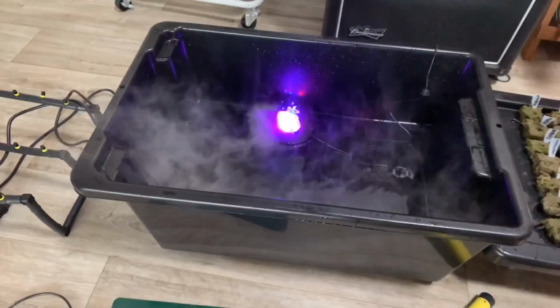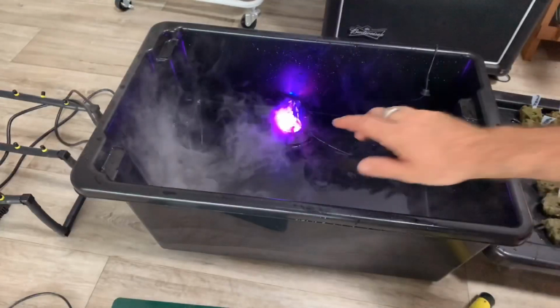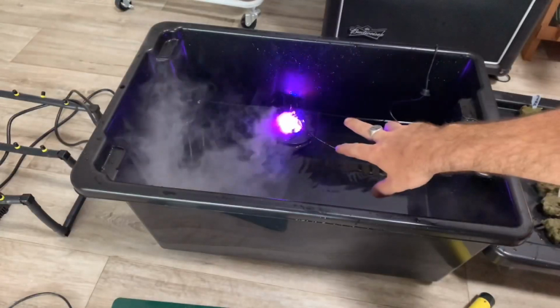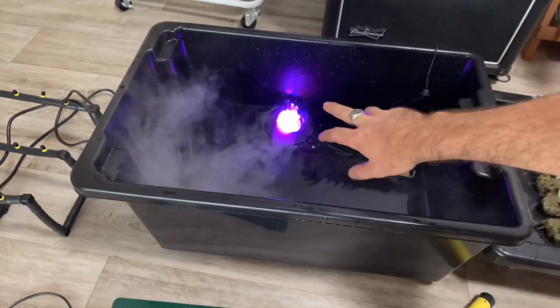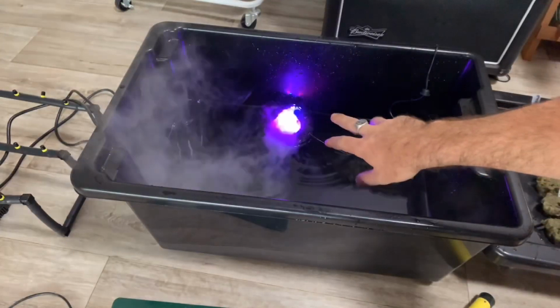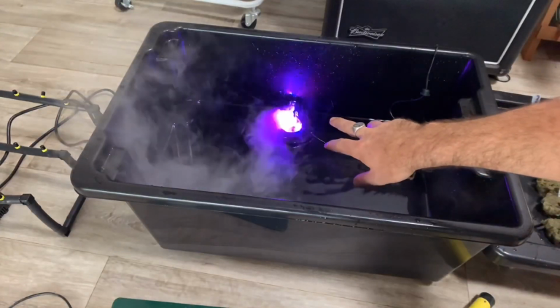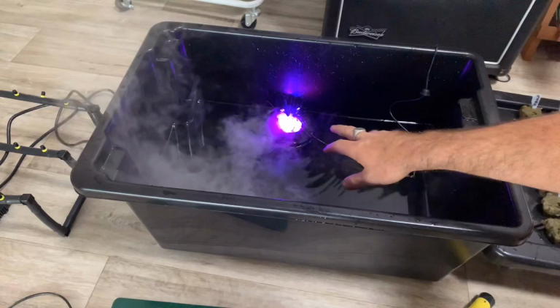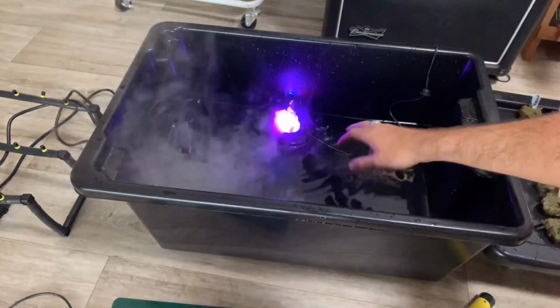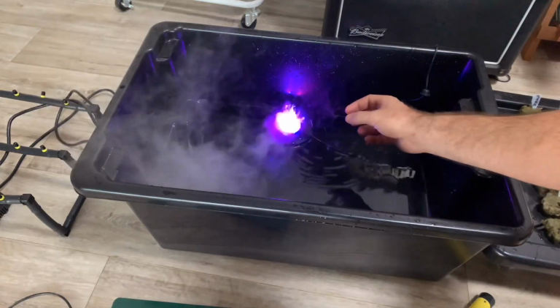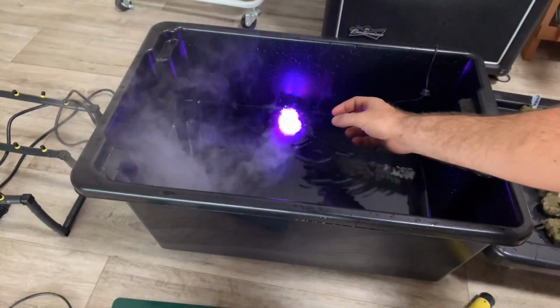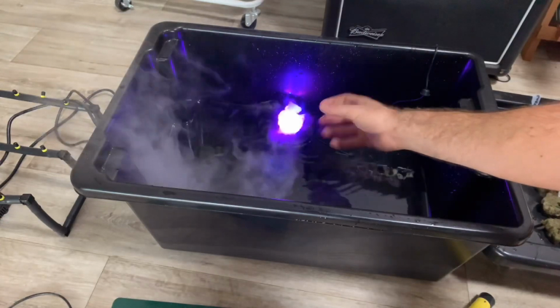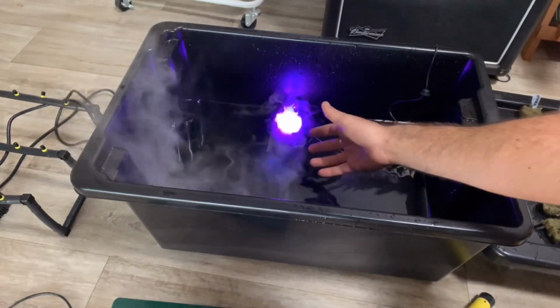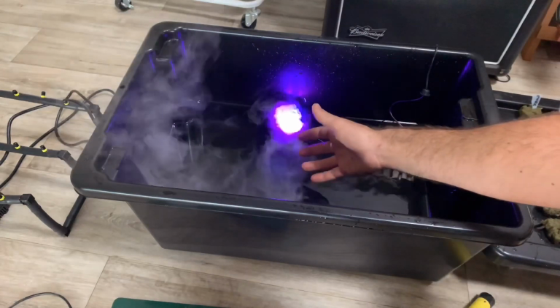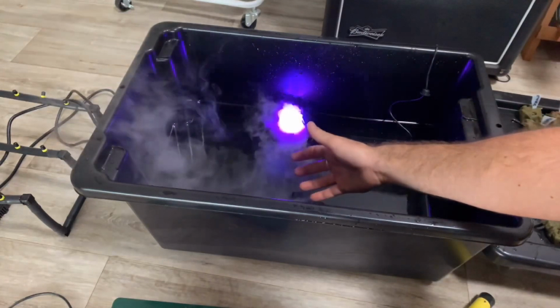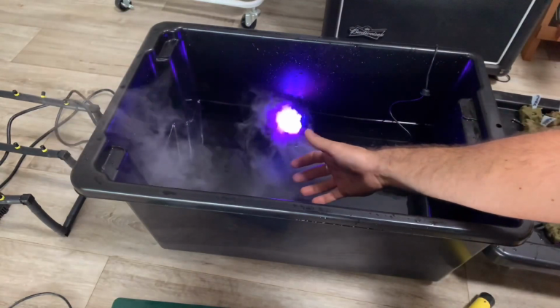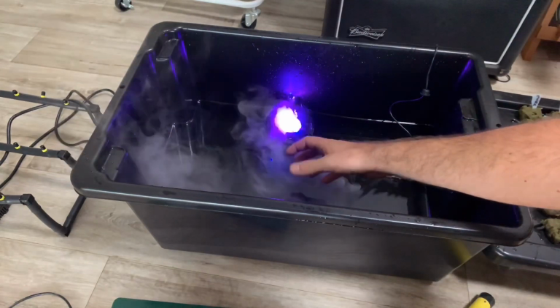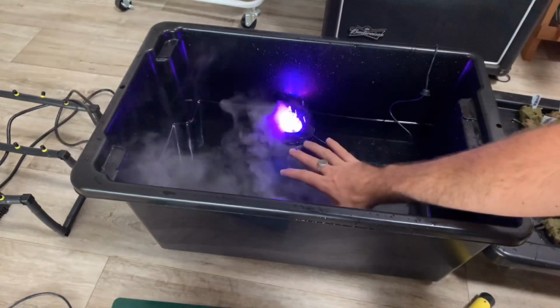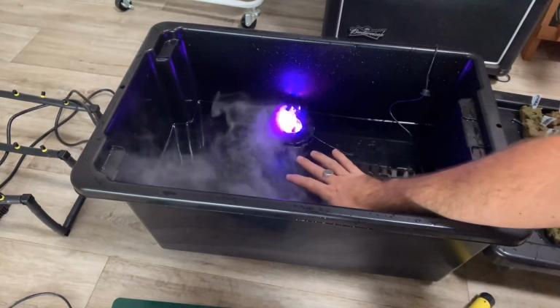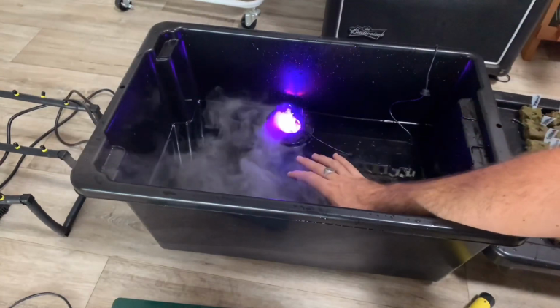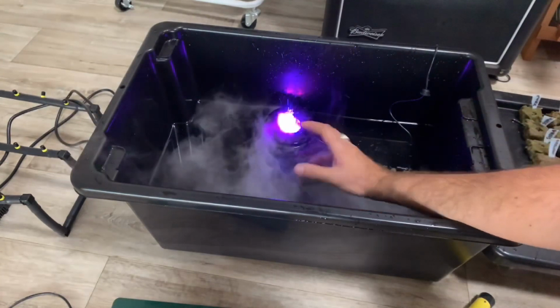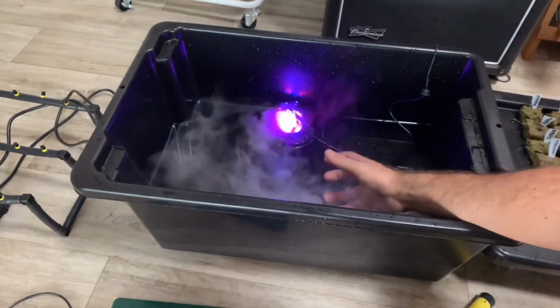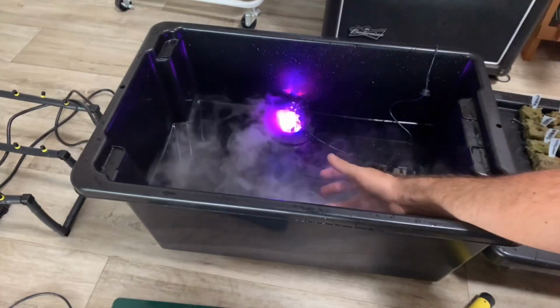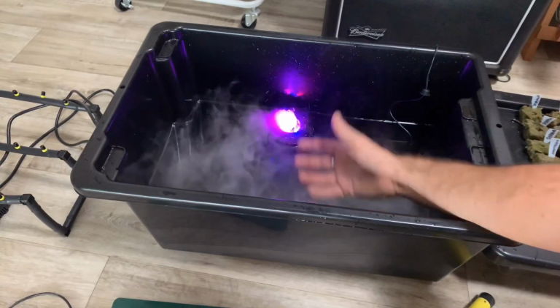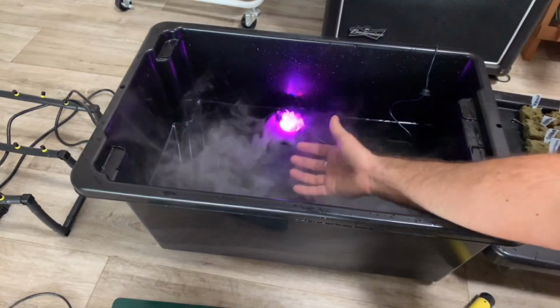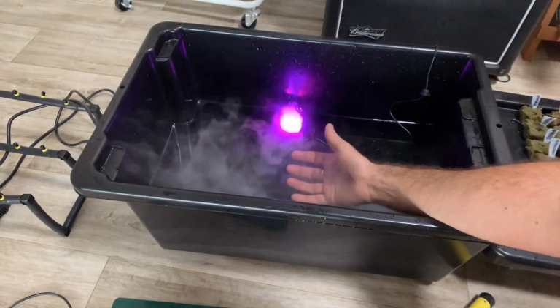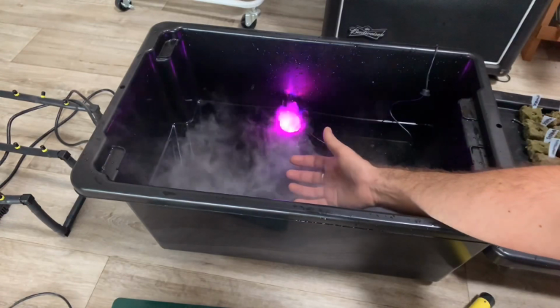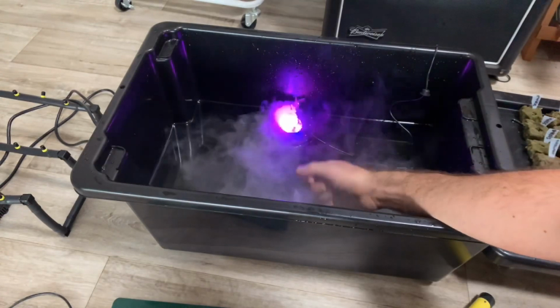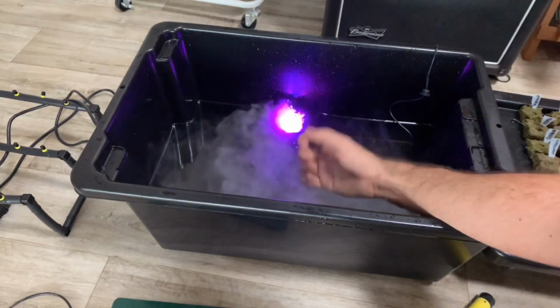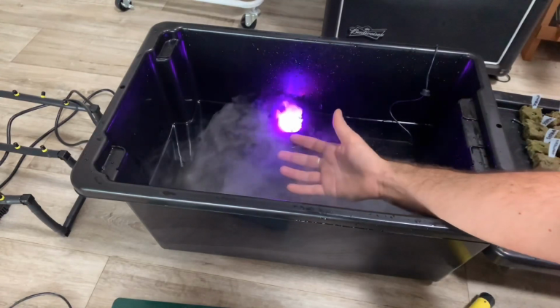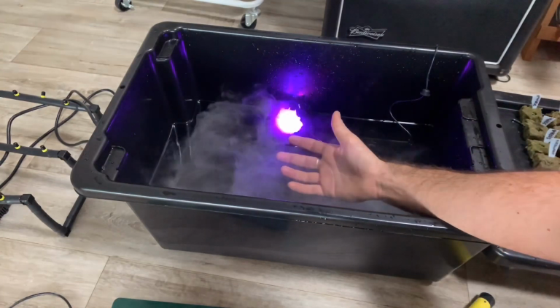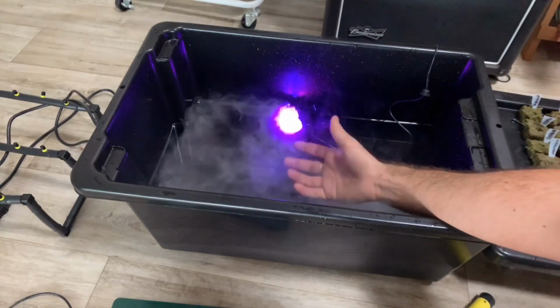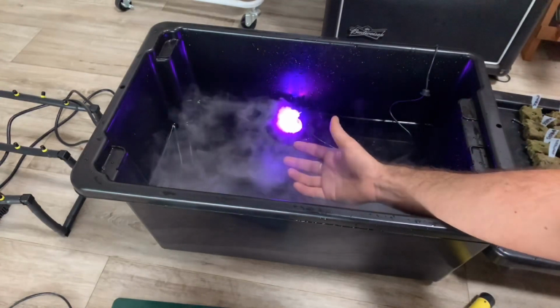As the ultrasonic mister vaporizes the water it also vaporizes the nutrient solution within the water, making it available for the plants.